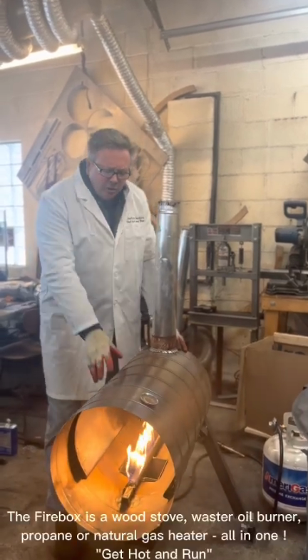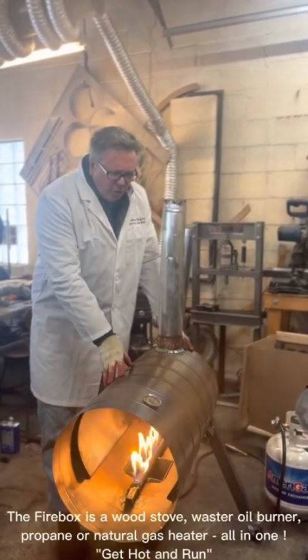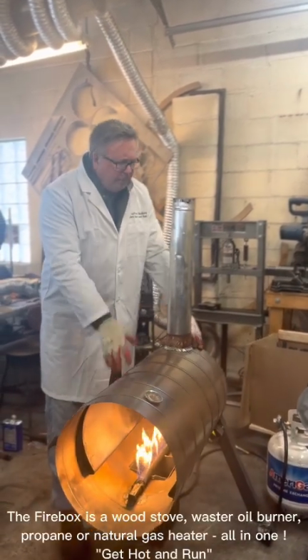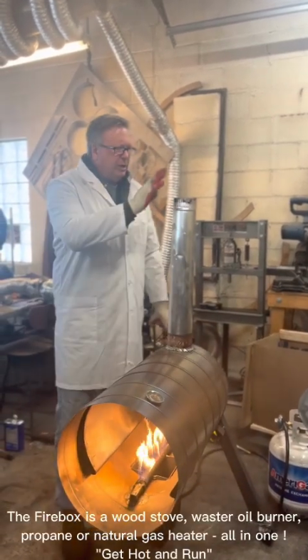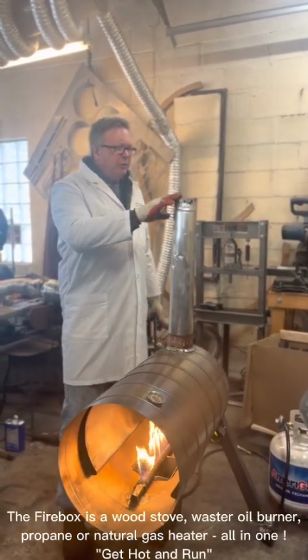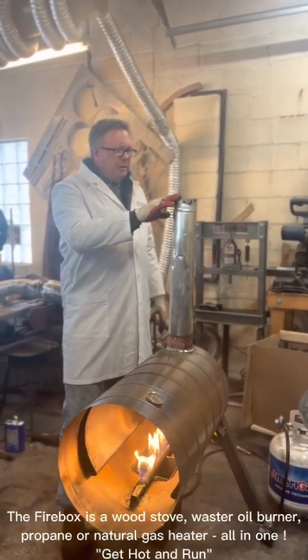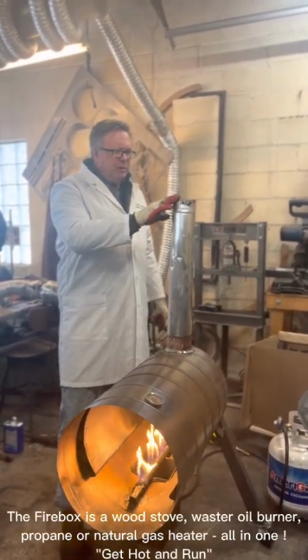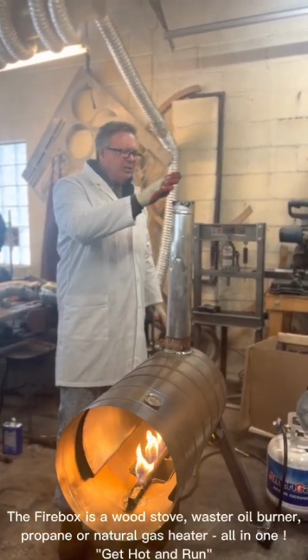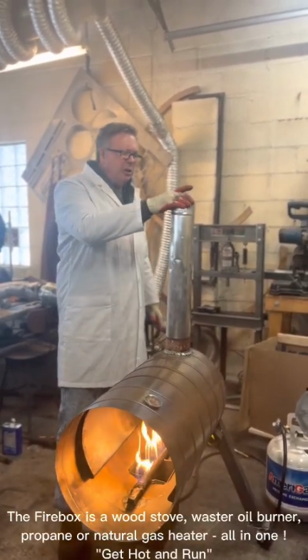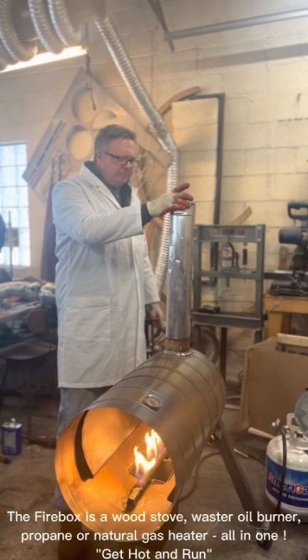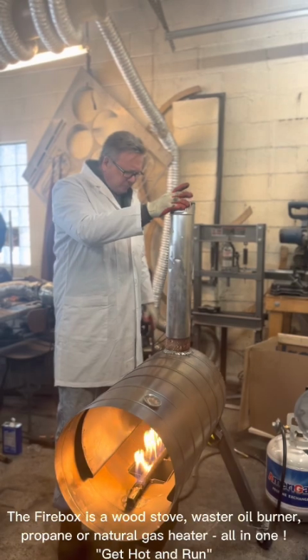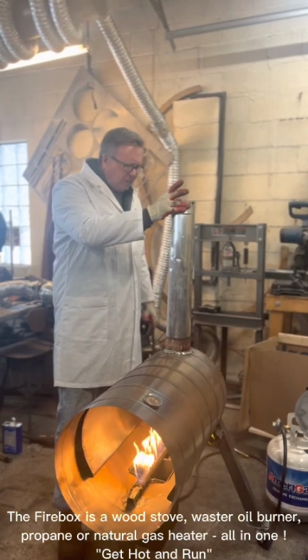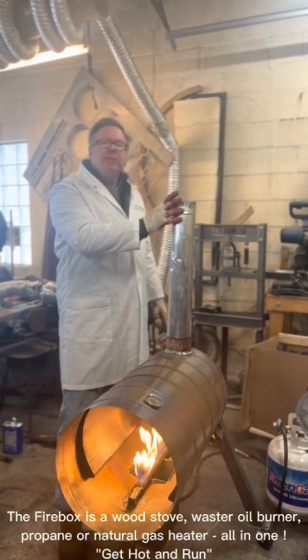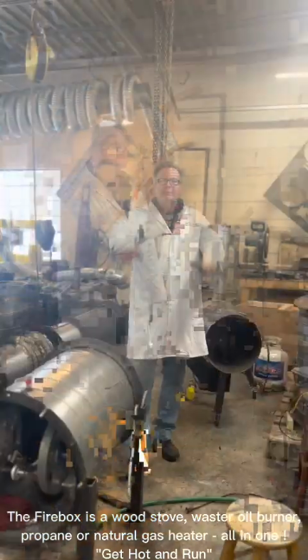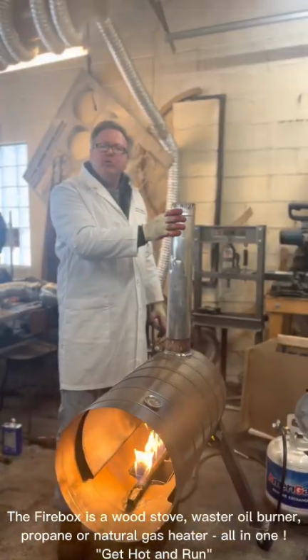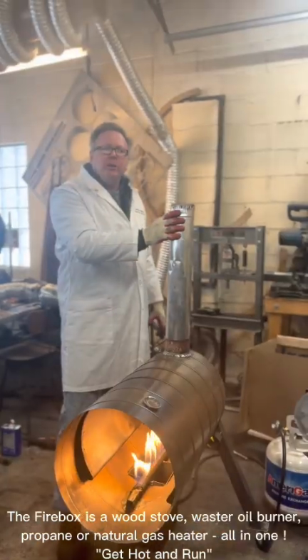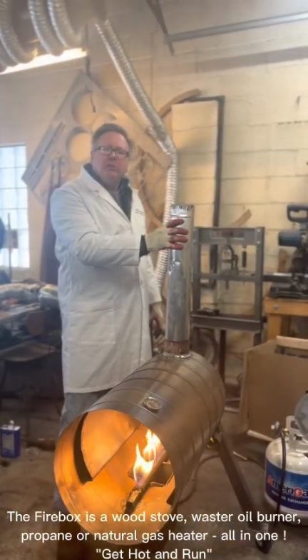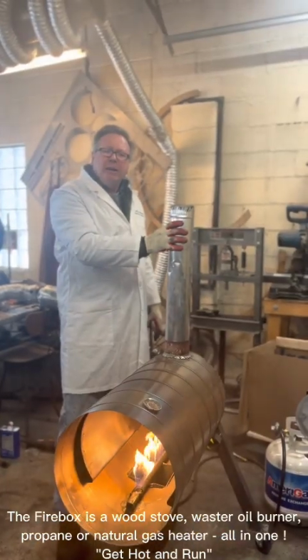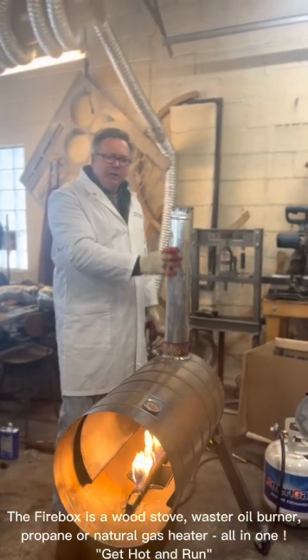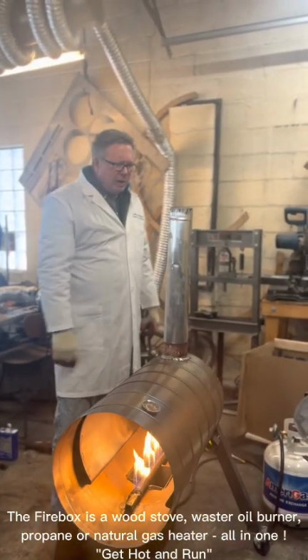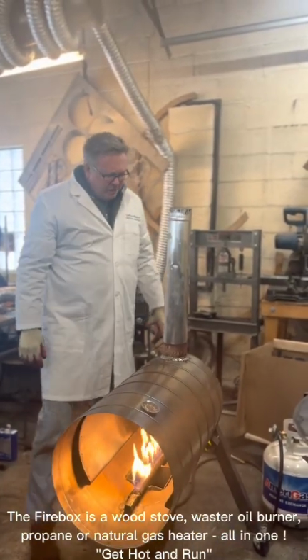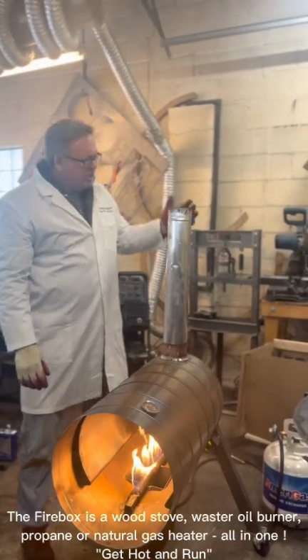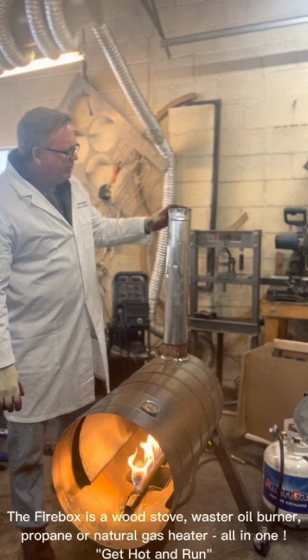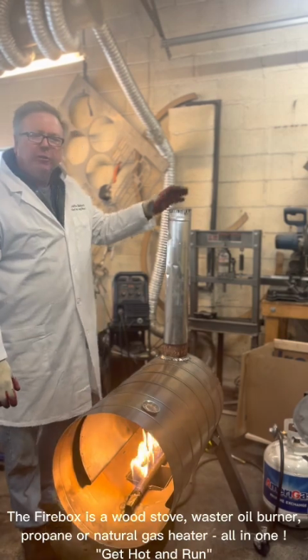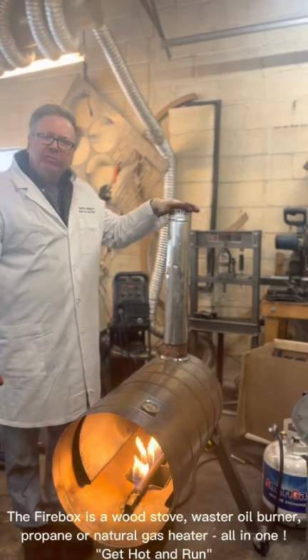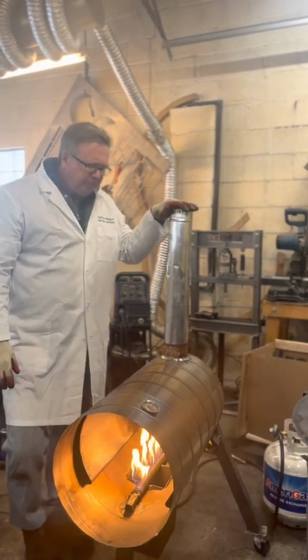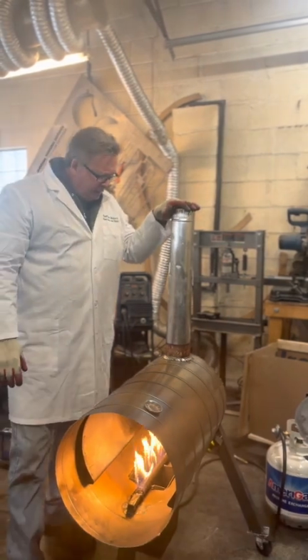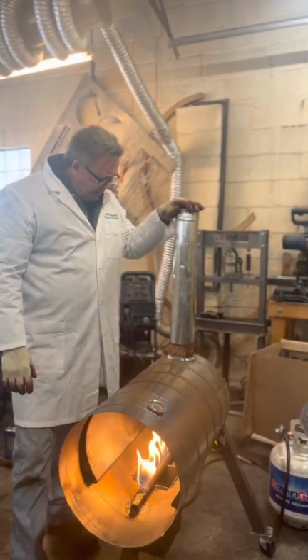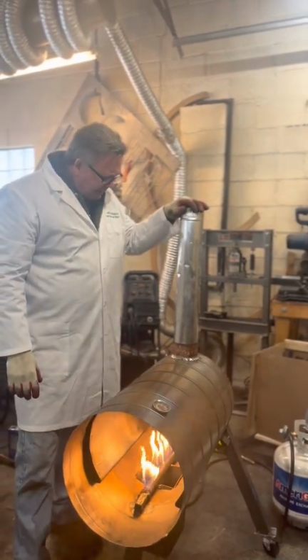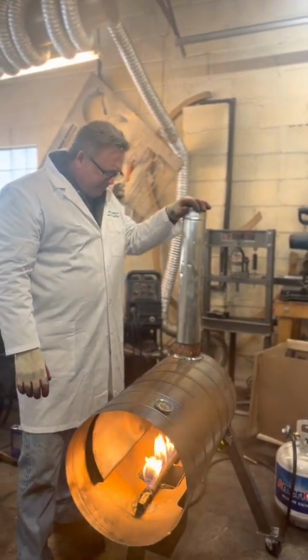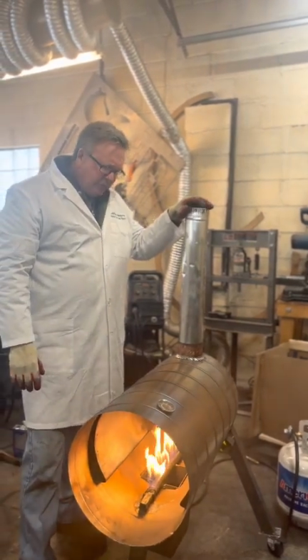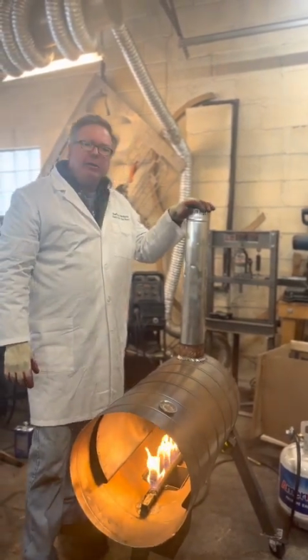You would want to put the flue to an external vent — the flue to external air outside of your dwelling. We just have this here for testing, and that's really about it.